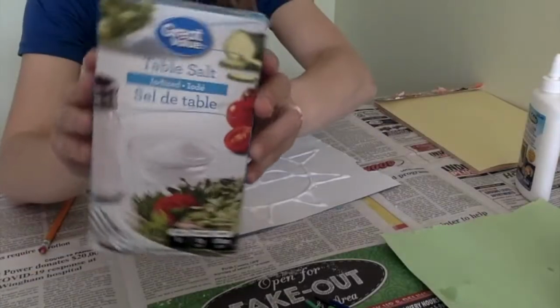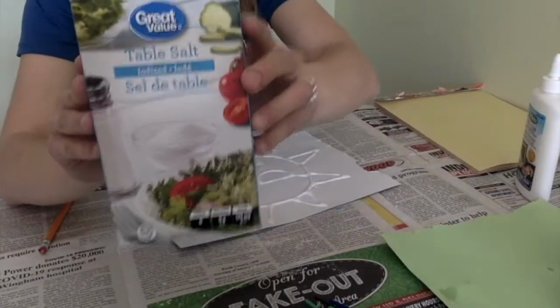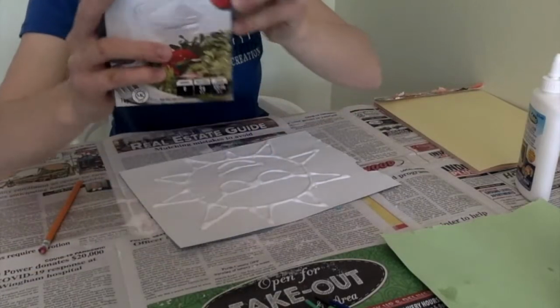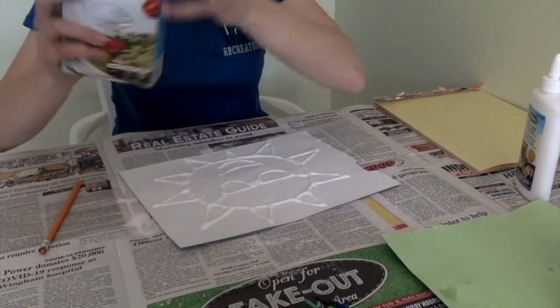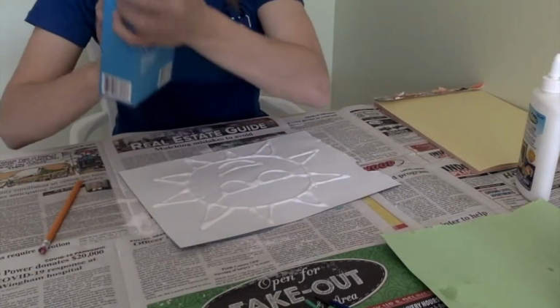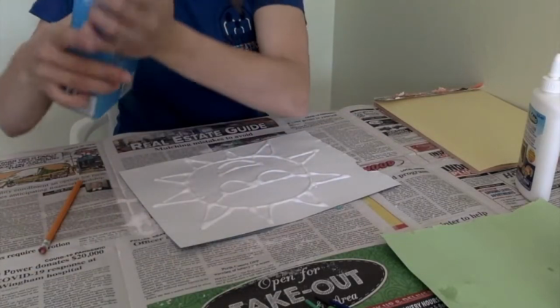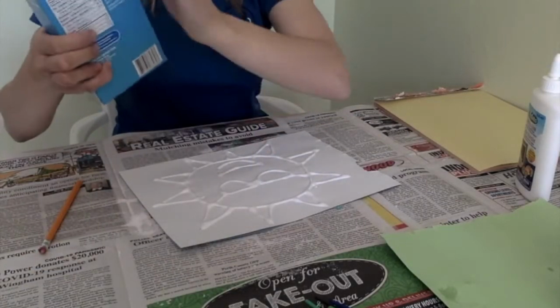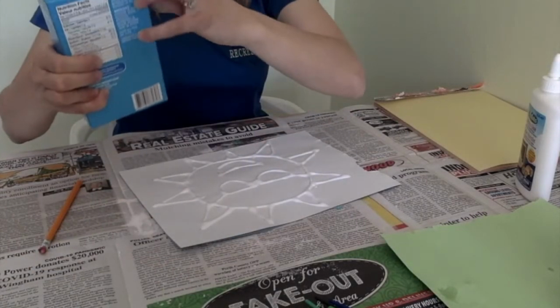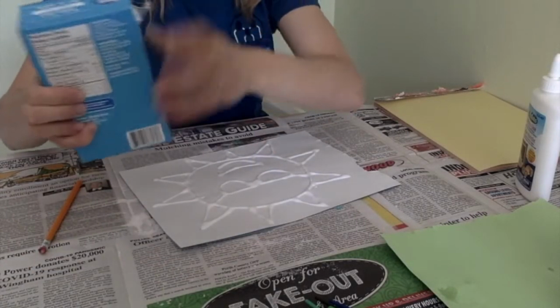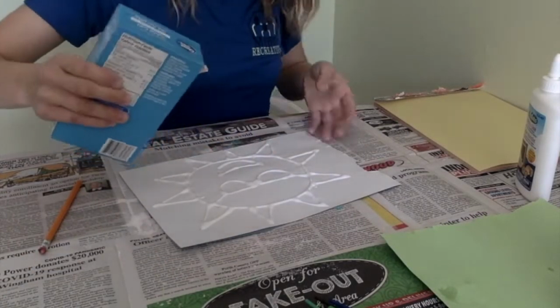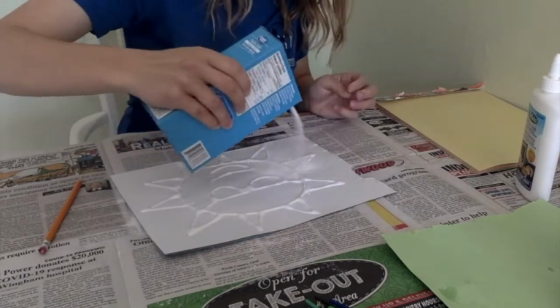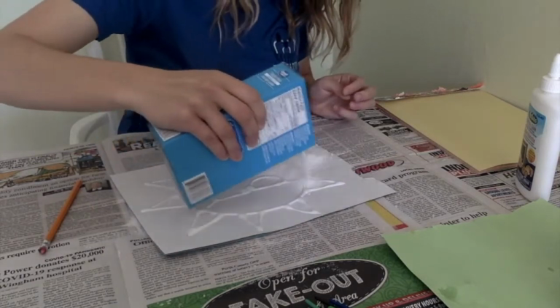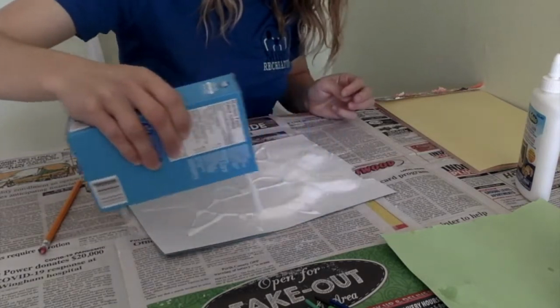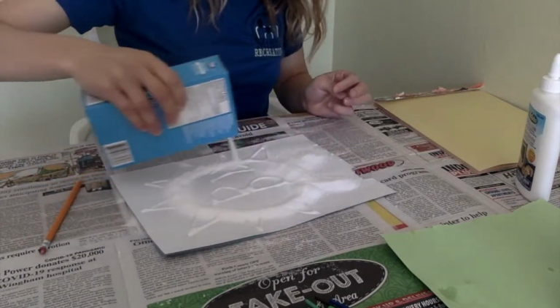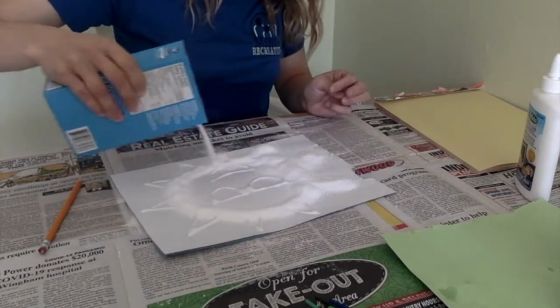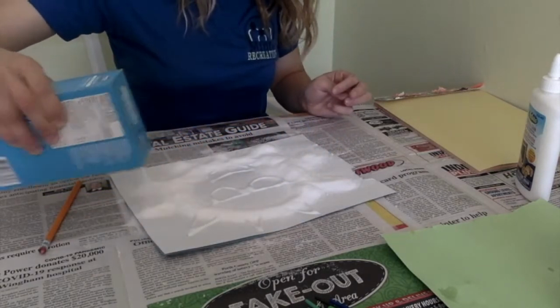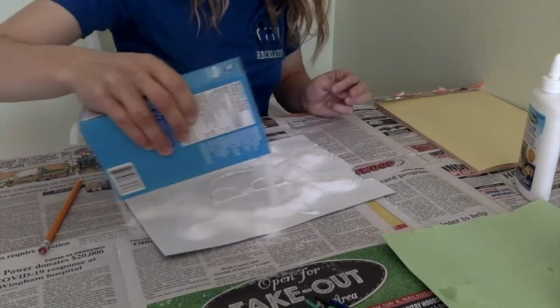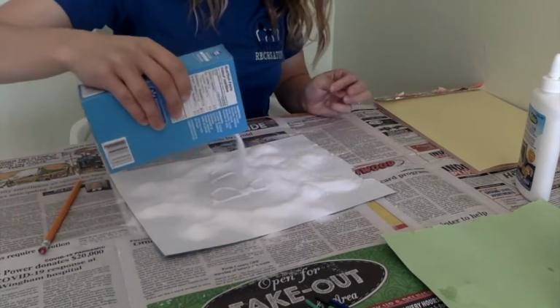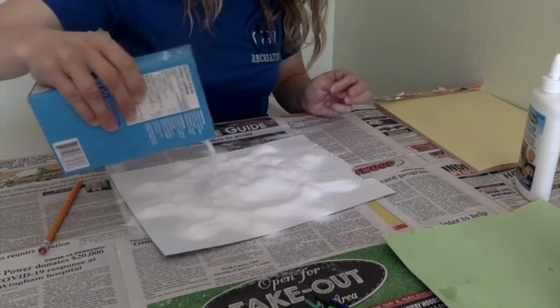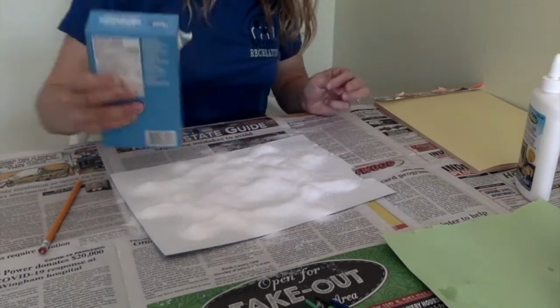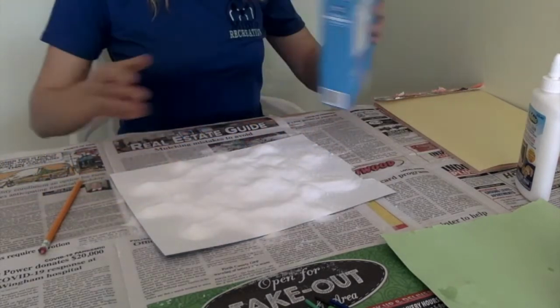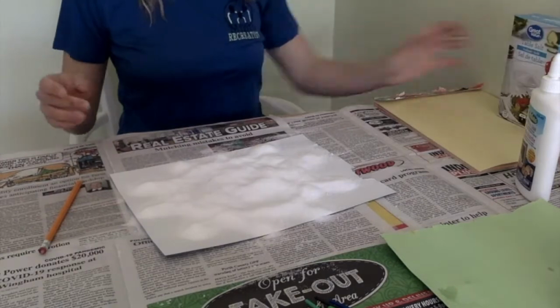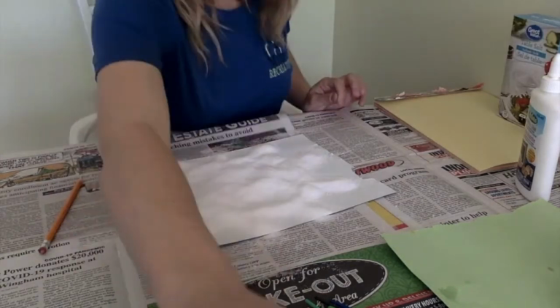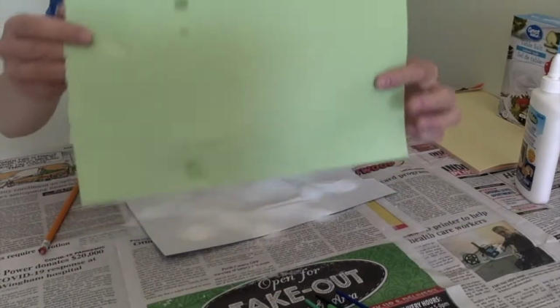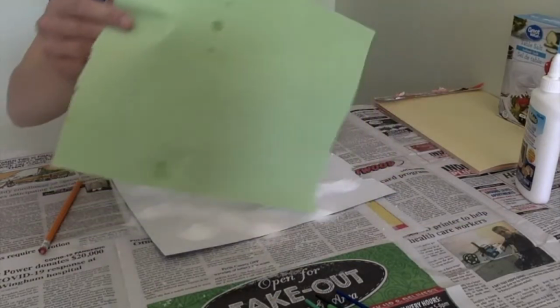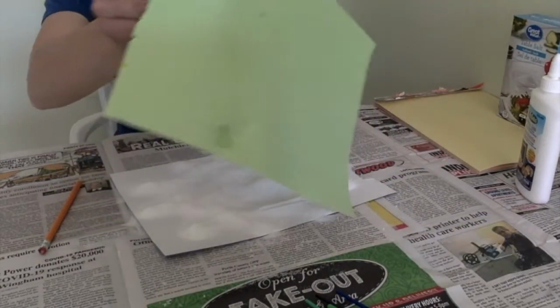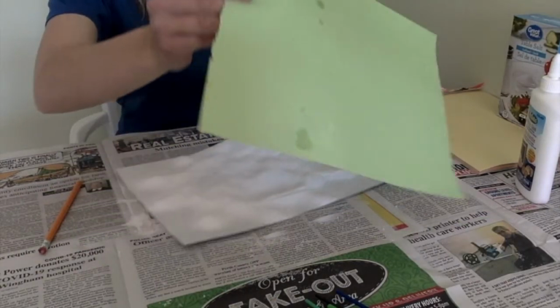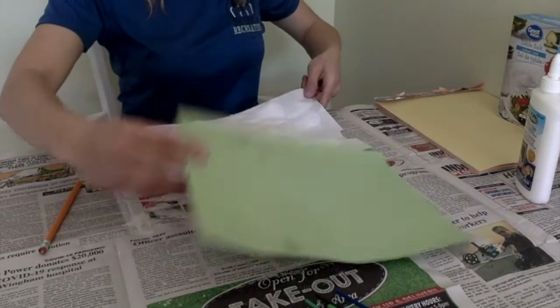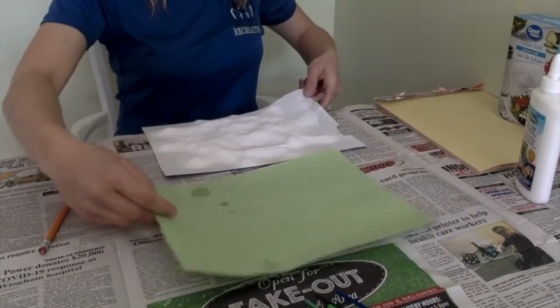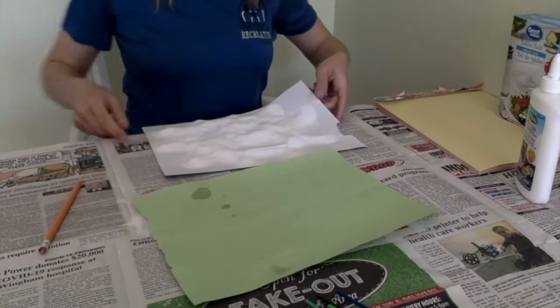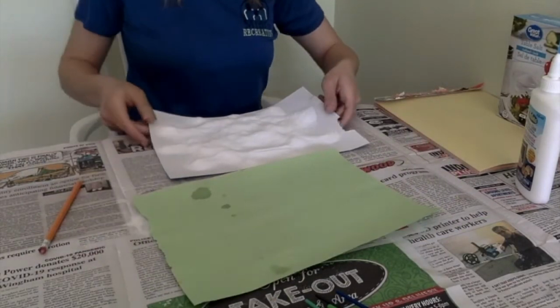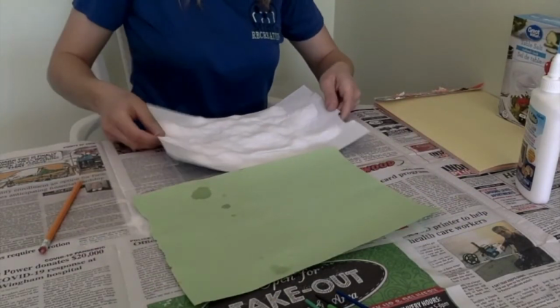Cover the entire piece of paper with the table salt. Then remove all the excess salt onto a scrap piece of paper.